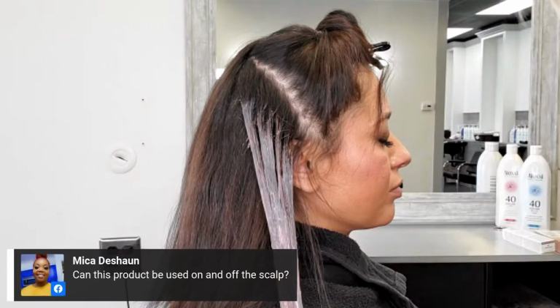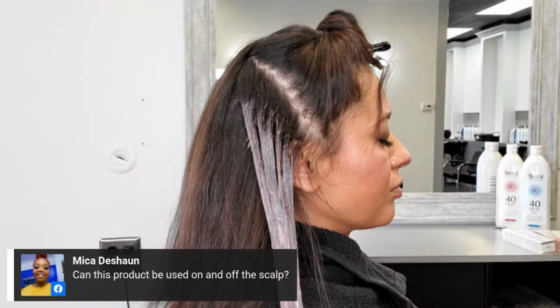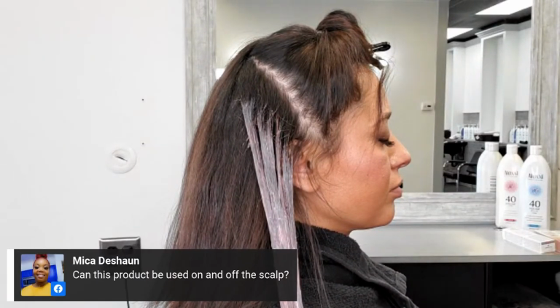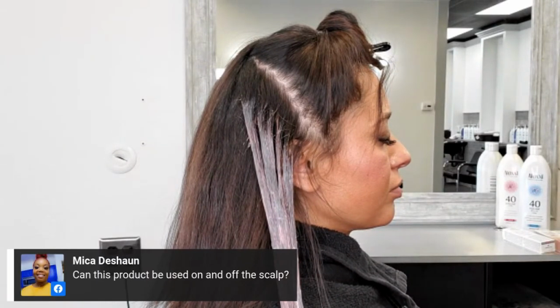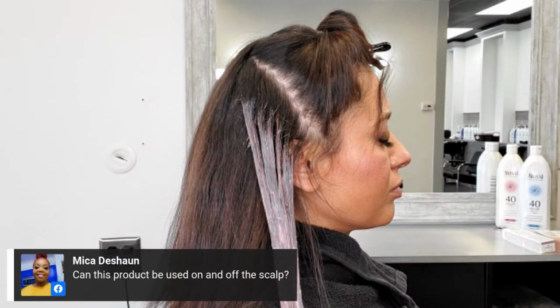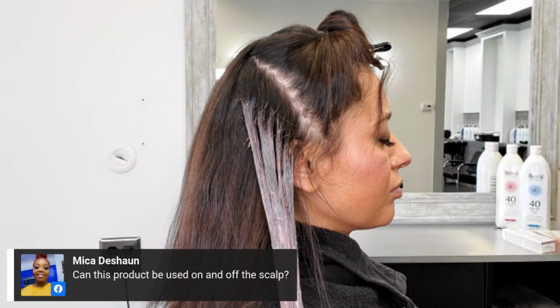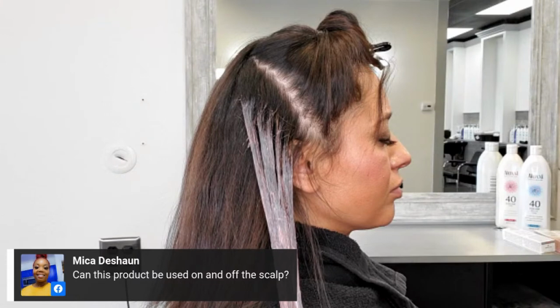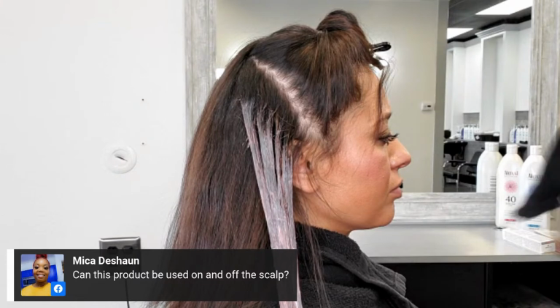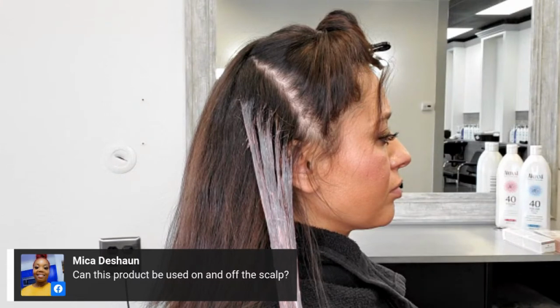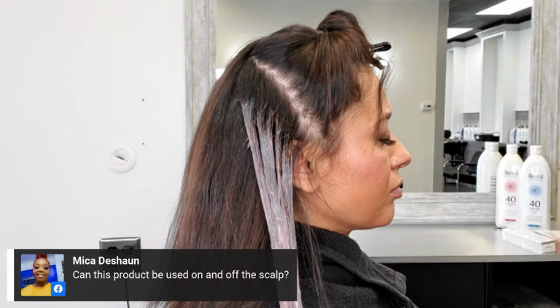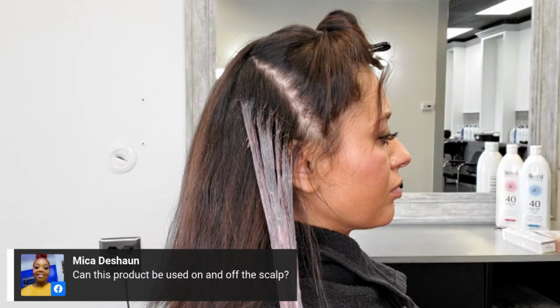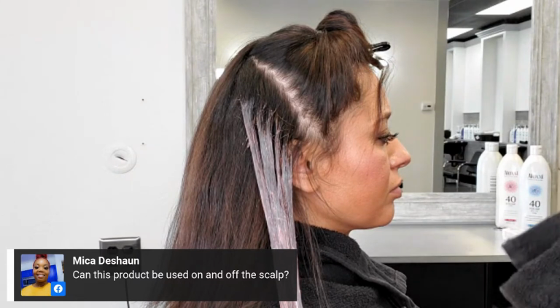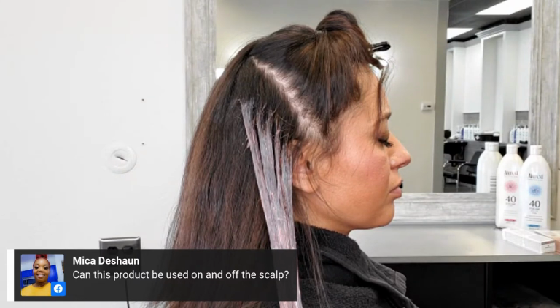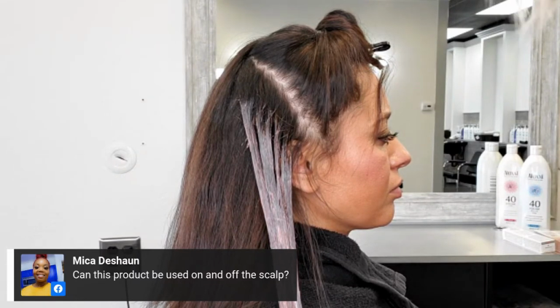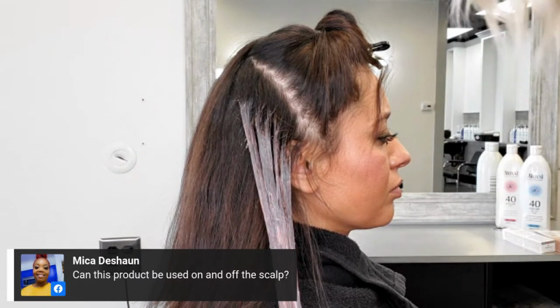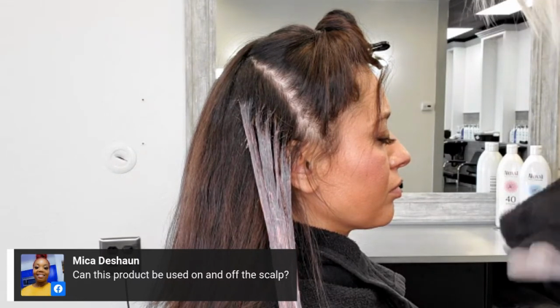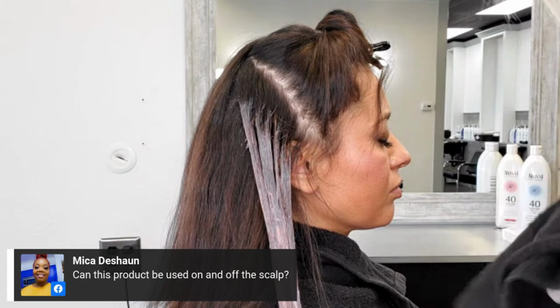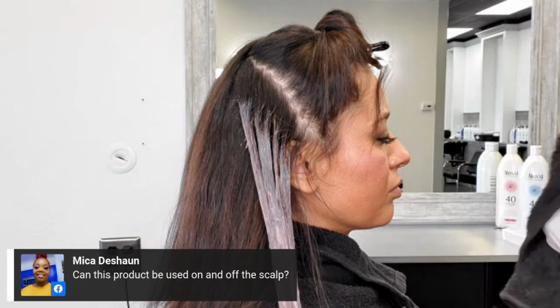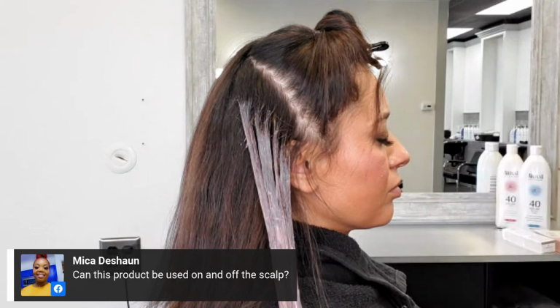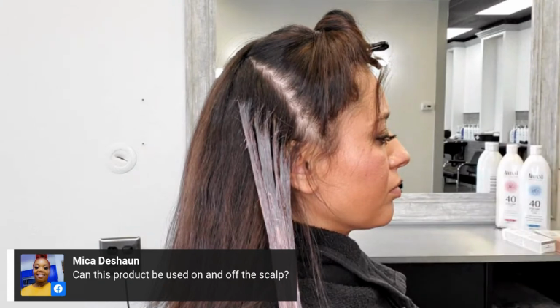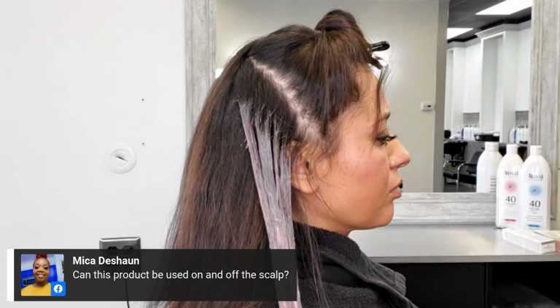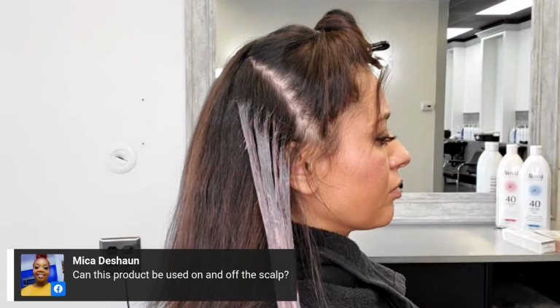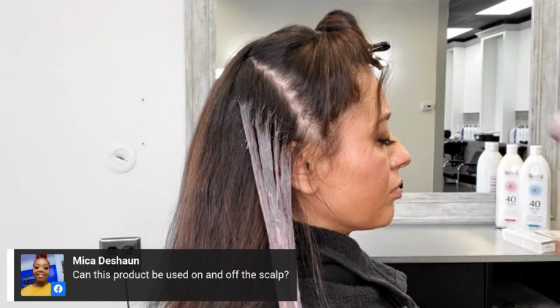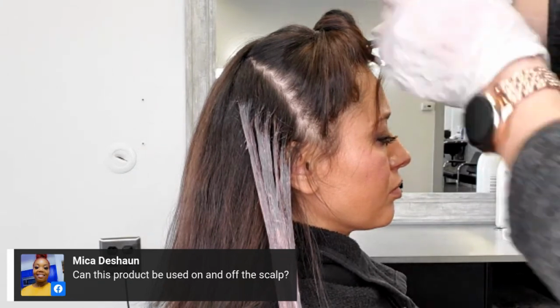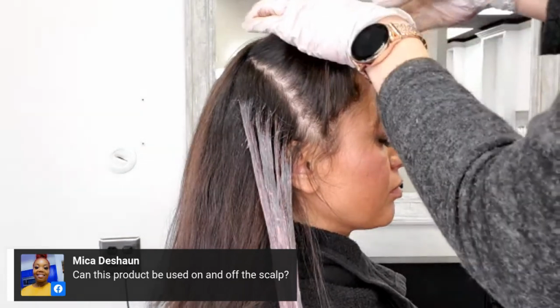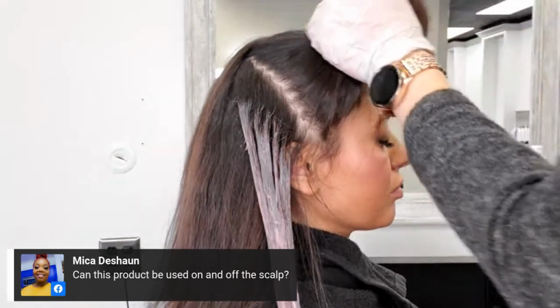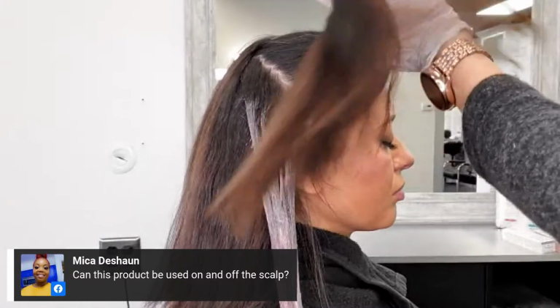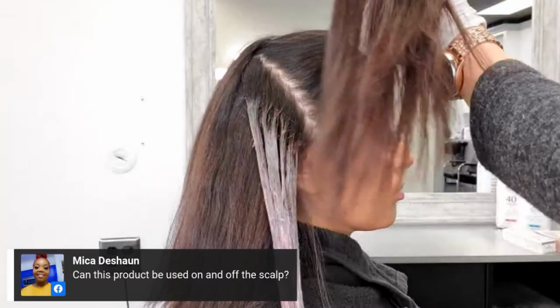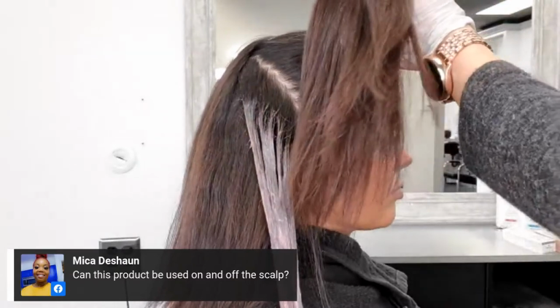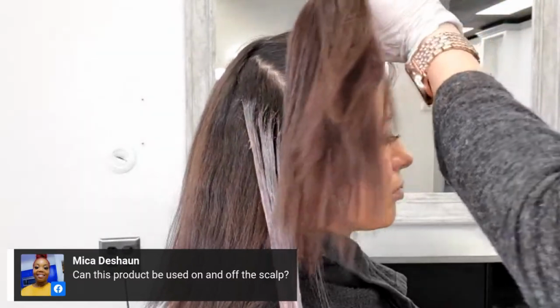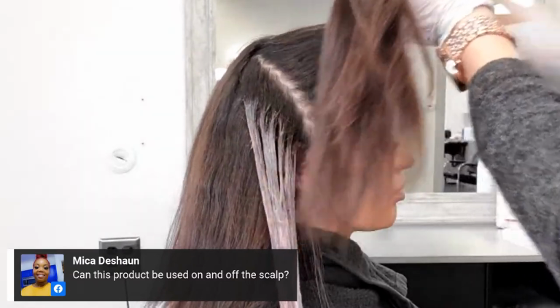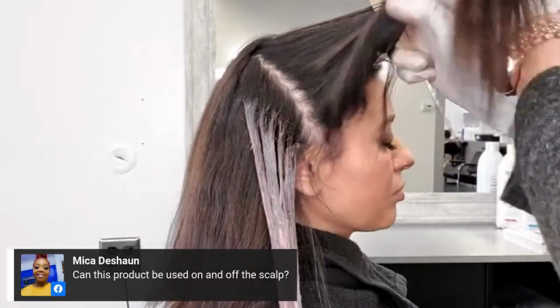Thanks again everyone for joining. I'm Robertina, an international educator with Aloxi, and I'm super excited to be showing you some fun dimensional reds and coppers.